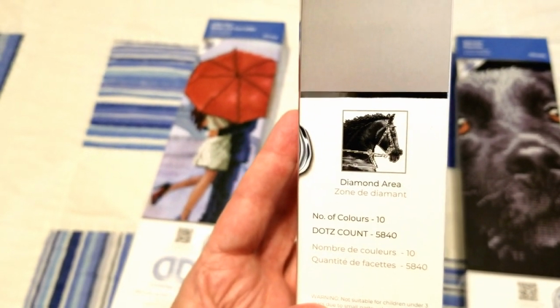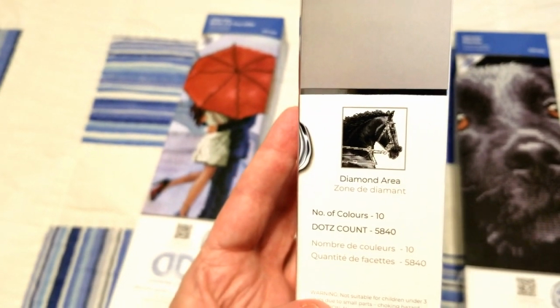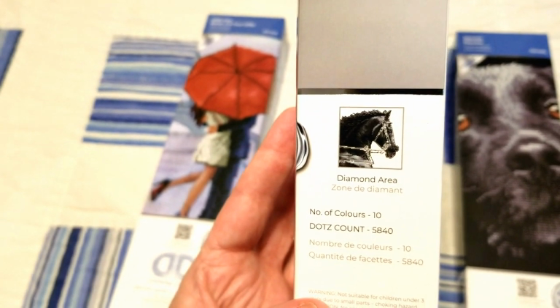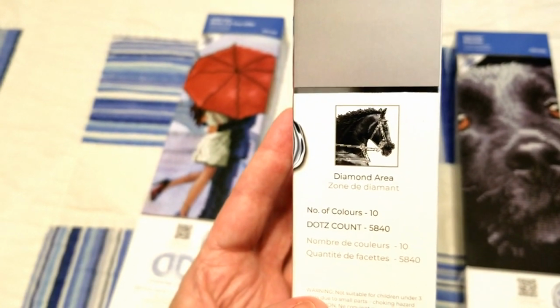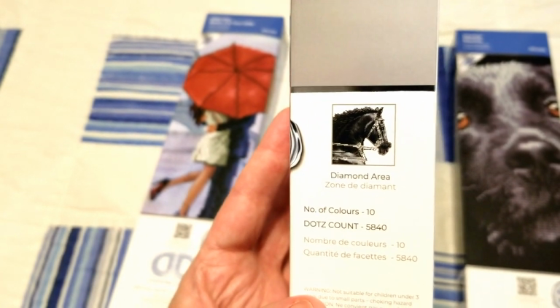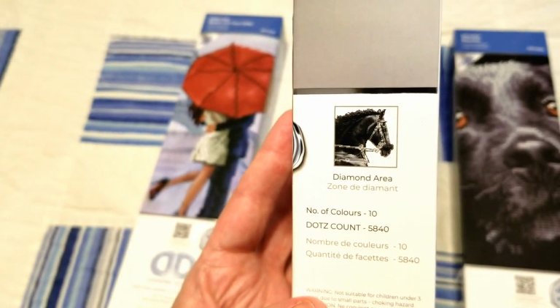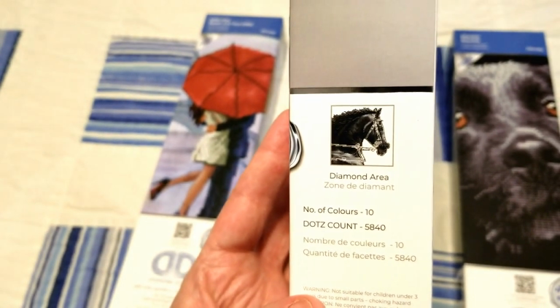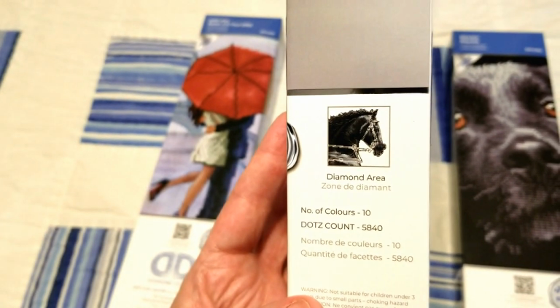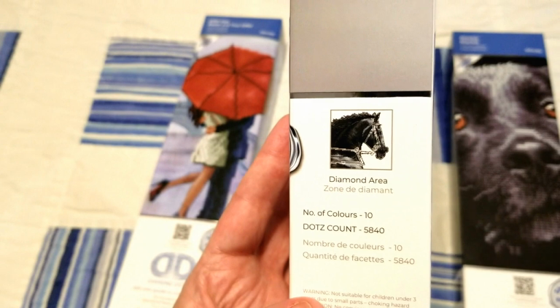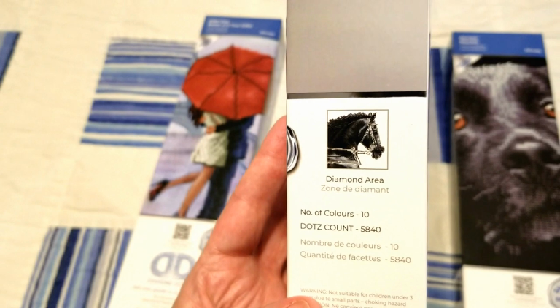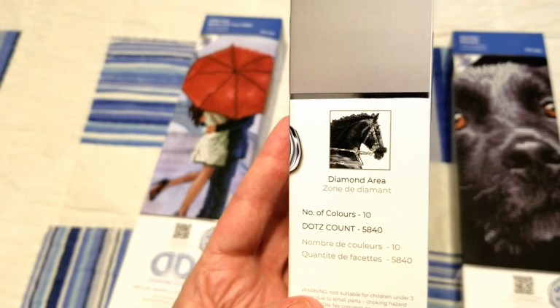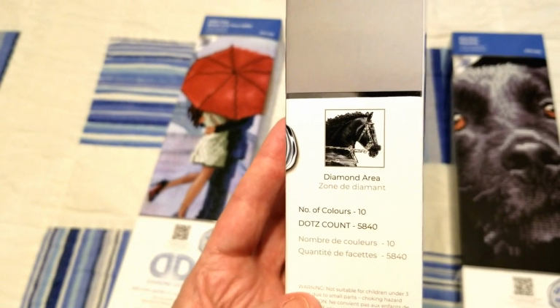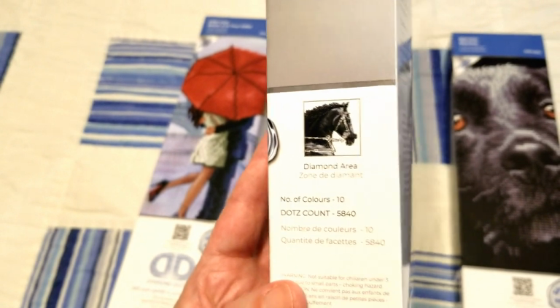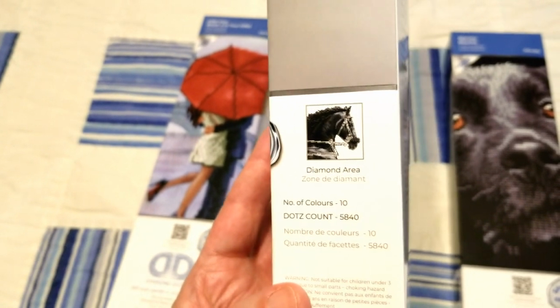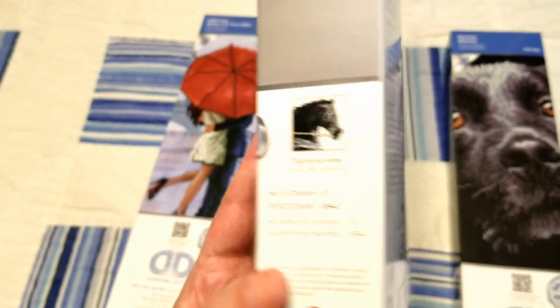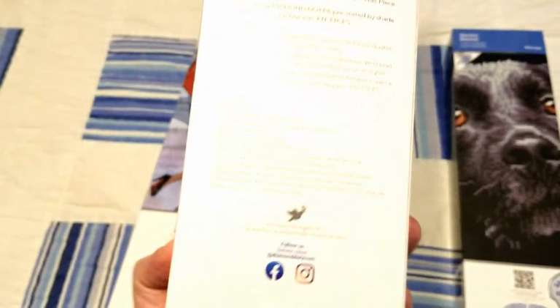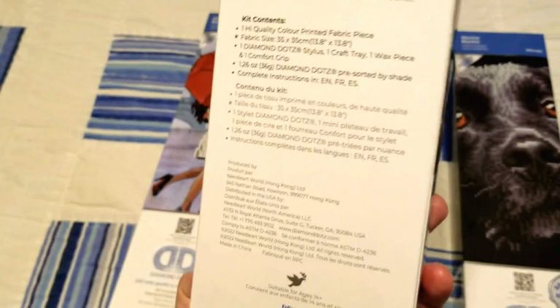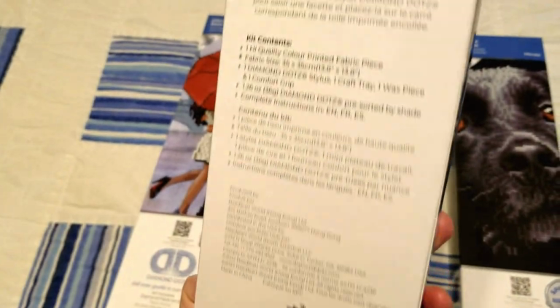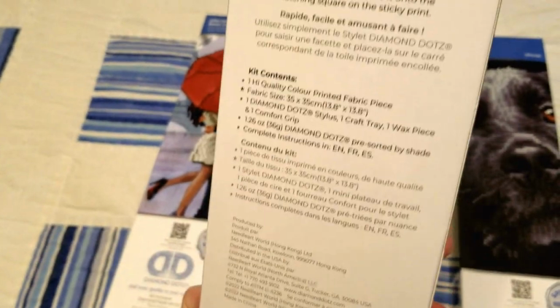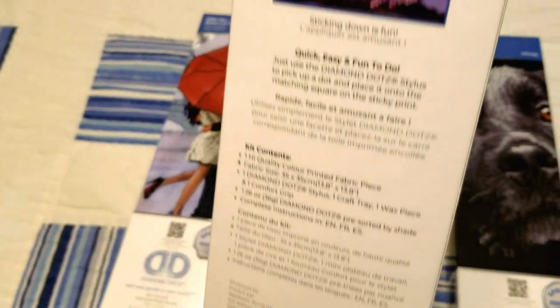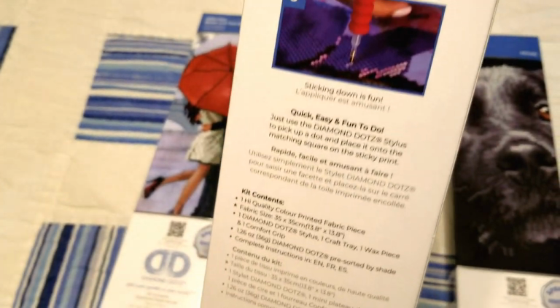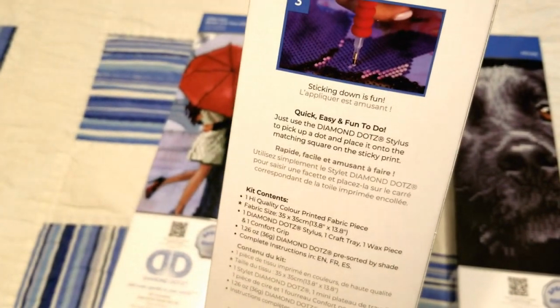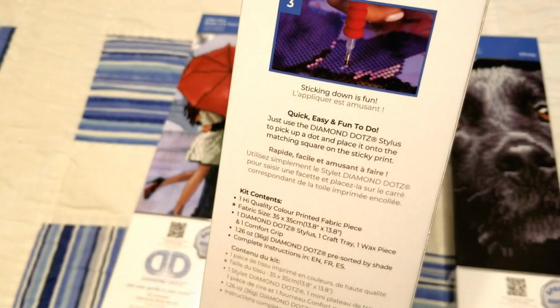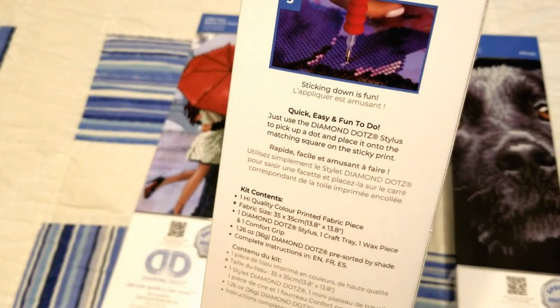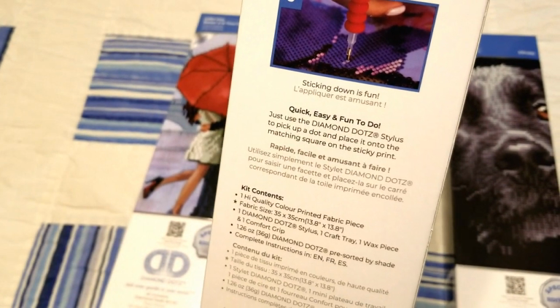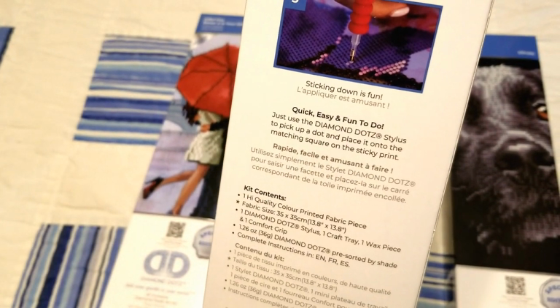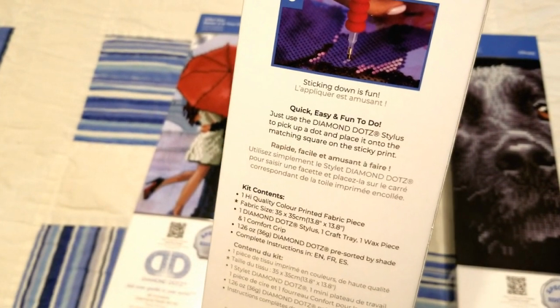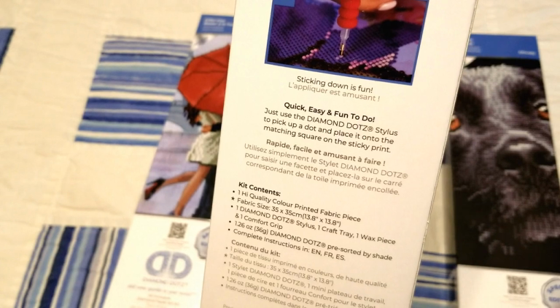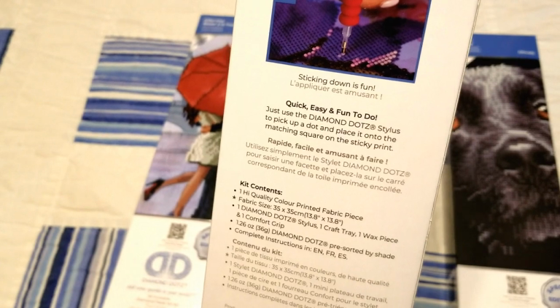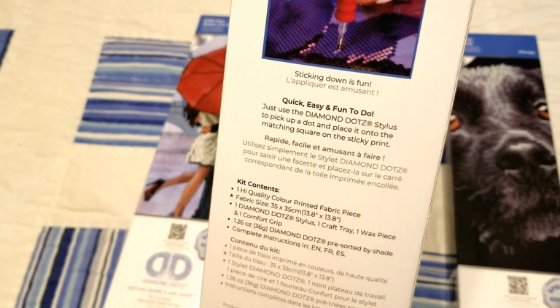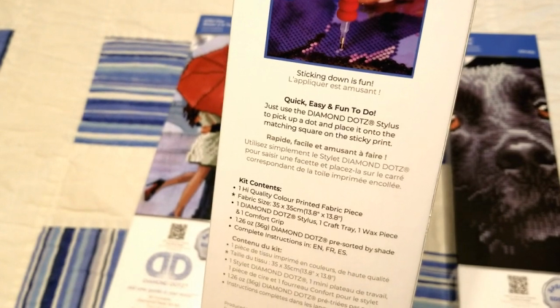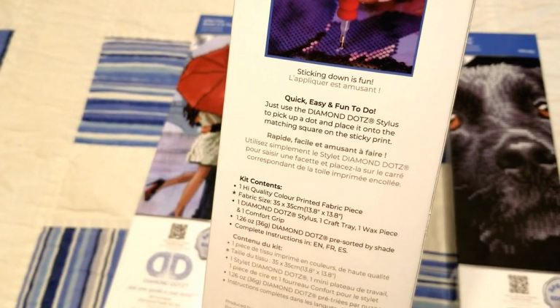Majesty has 3 colors in this one, a dot count of 5,840, and the canvas size is 35 by 35 centimeters.